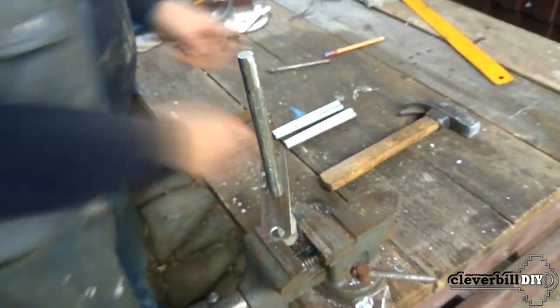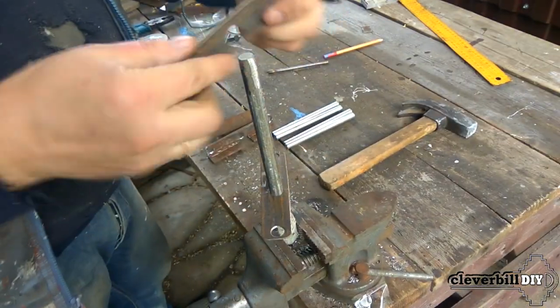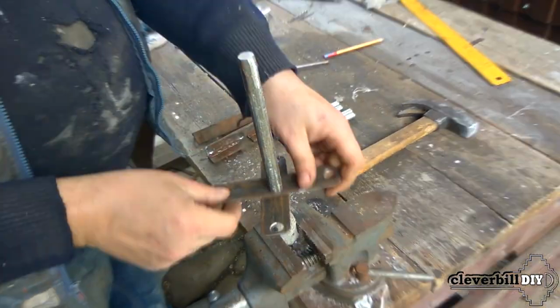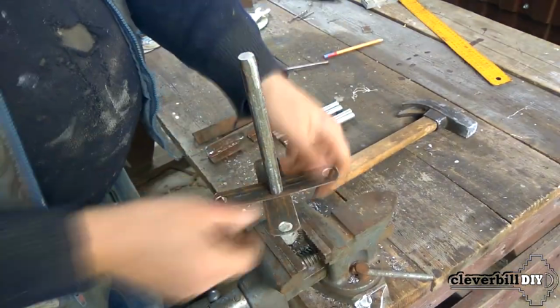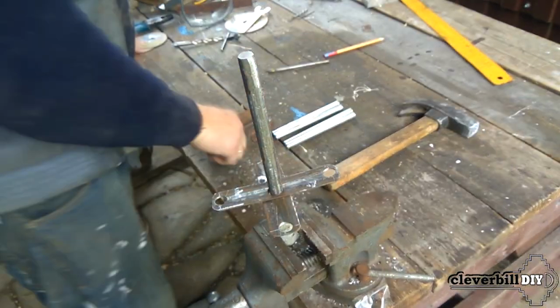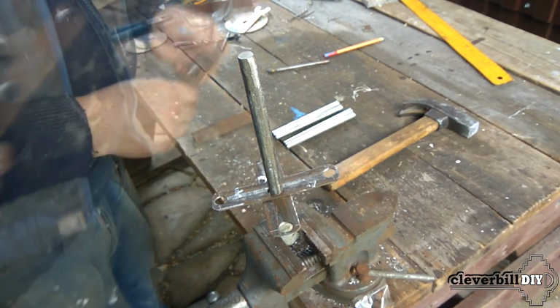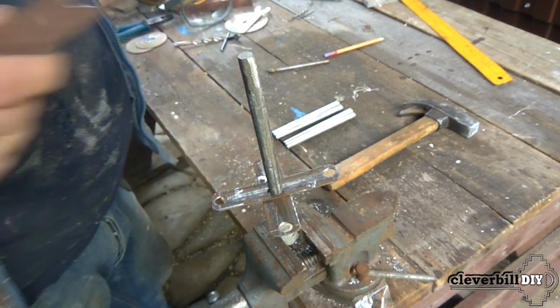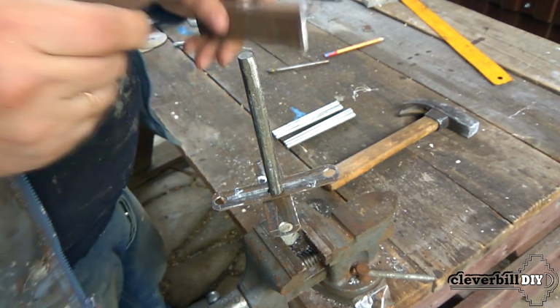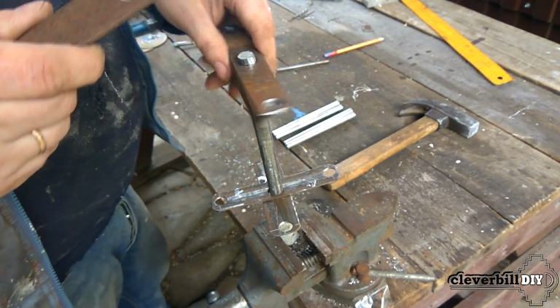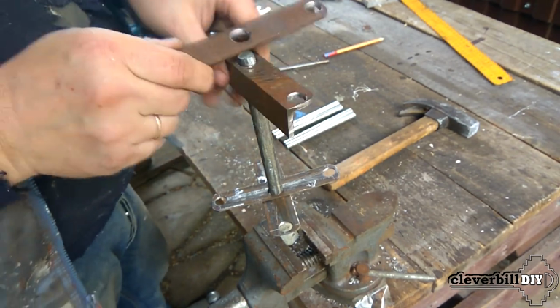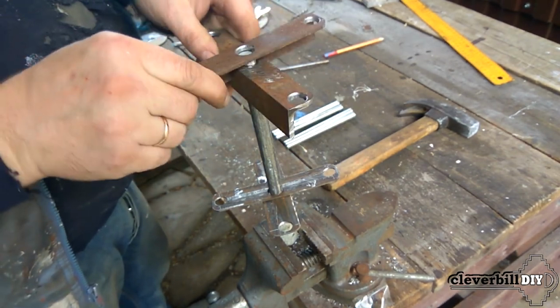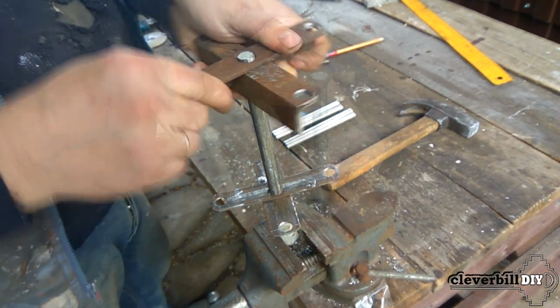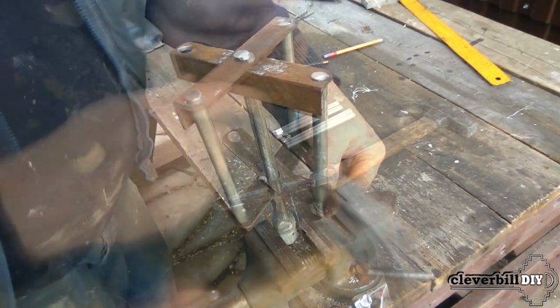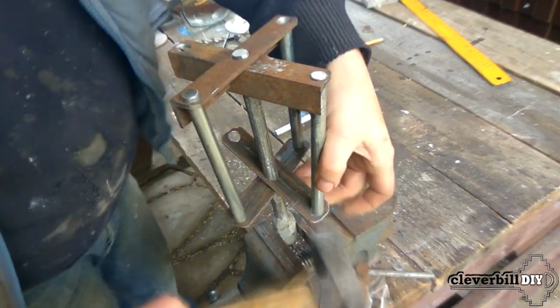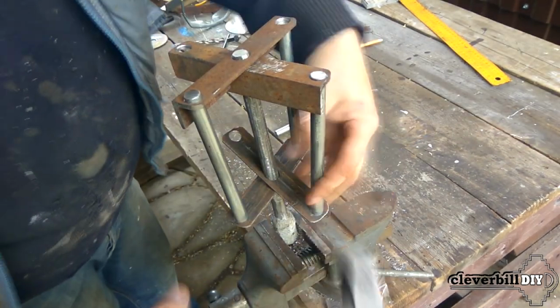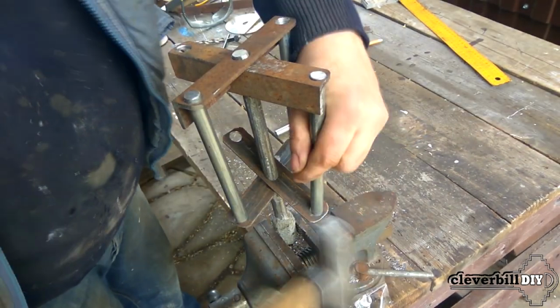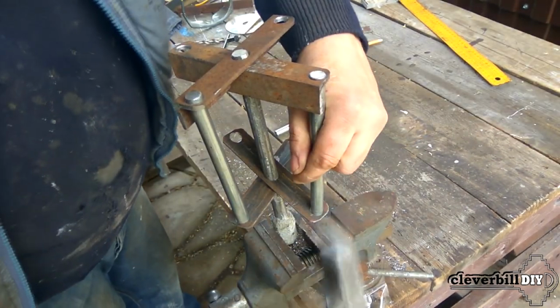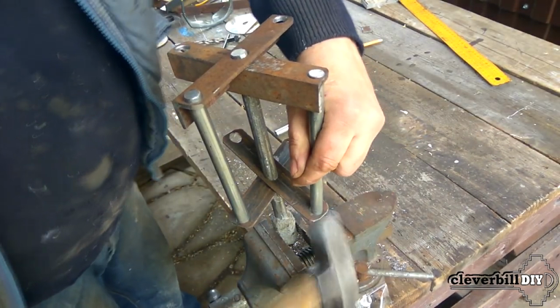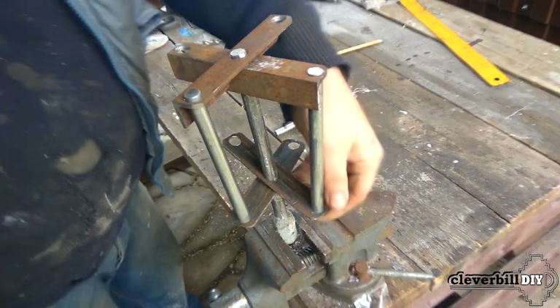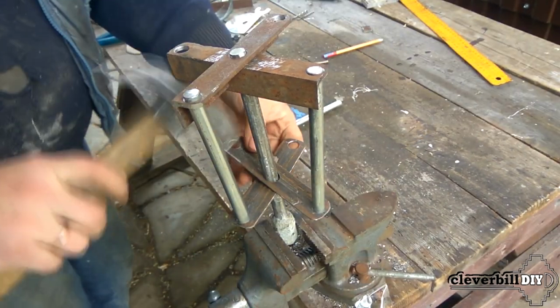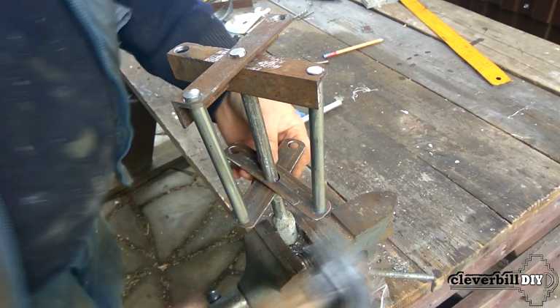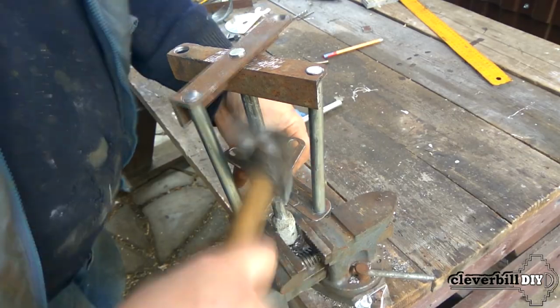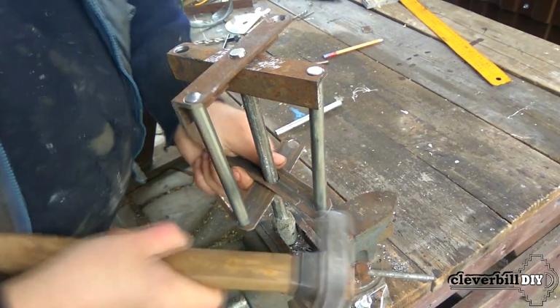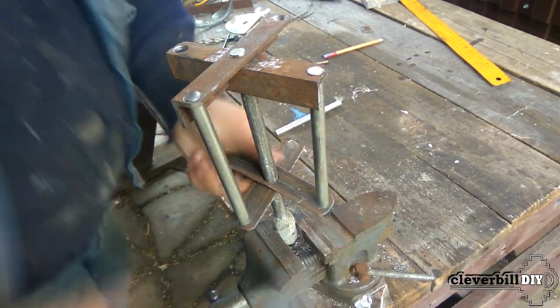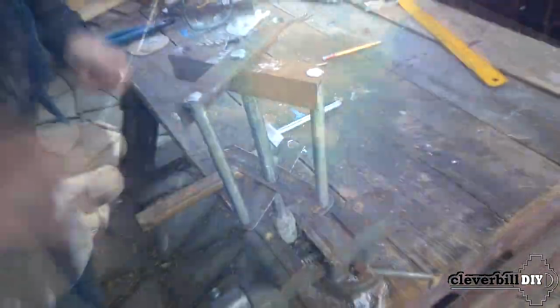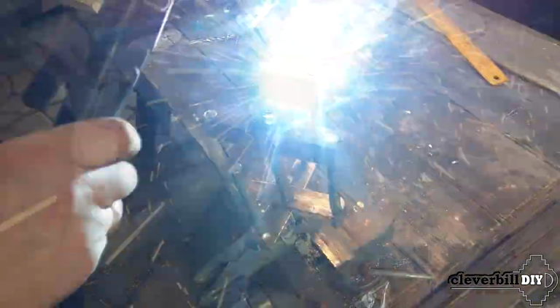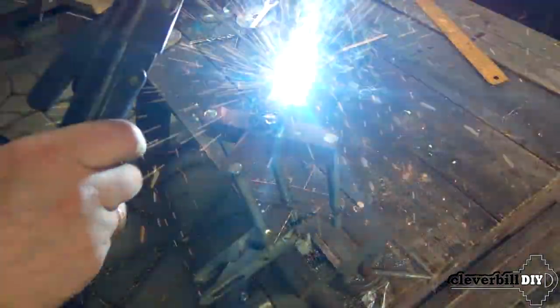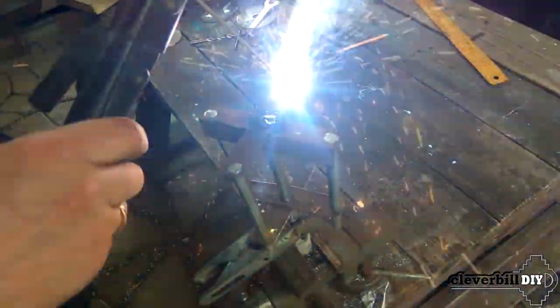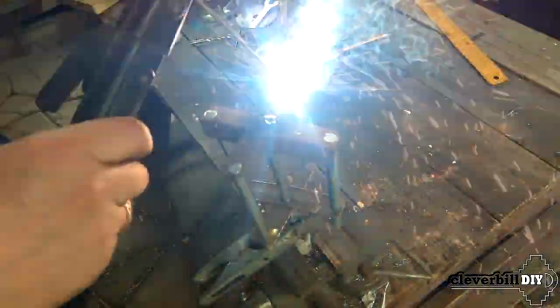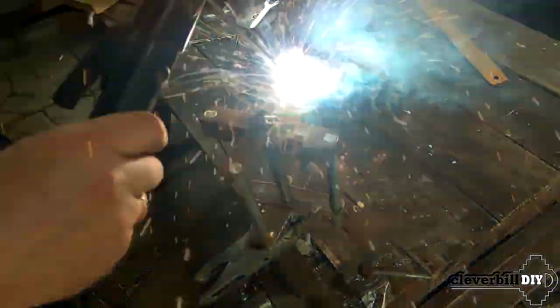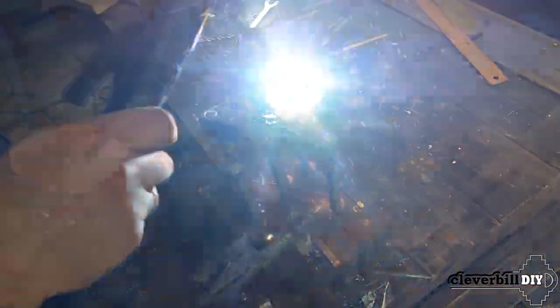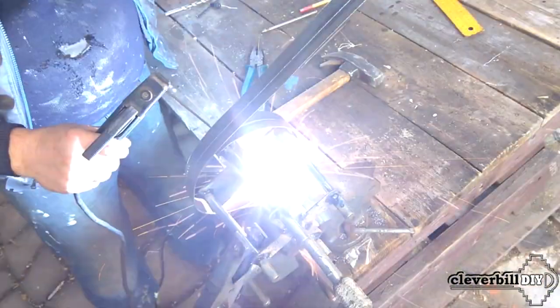After that, I passed the upper strips onto the central rod, and then the lower corners, connecting the upper and lower parts with pieces of metal rods. The whole structure was connected by welding.